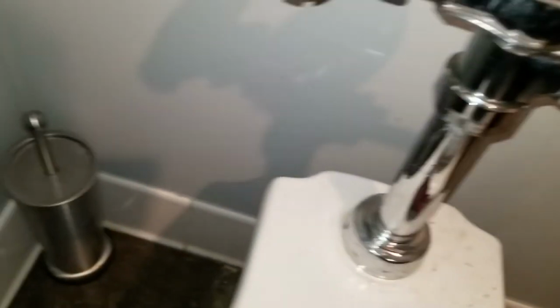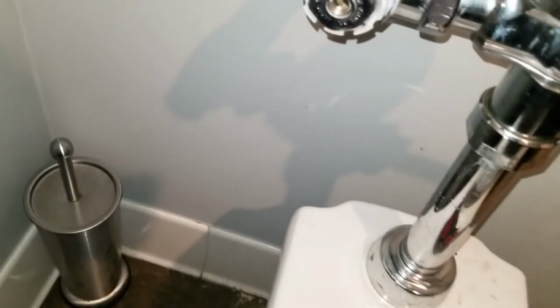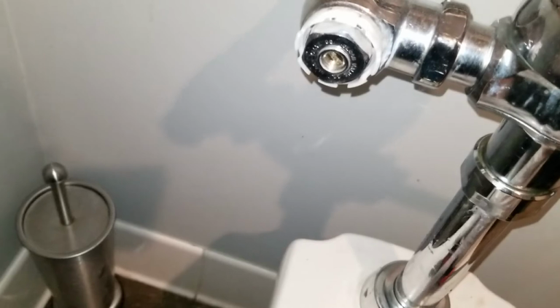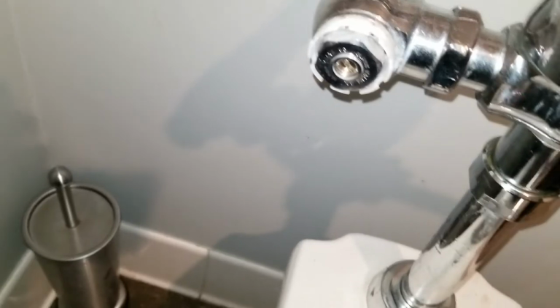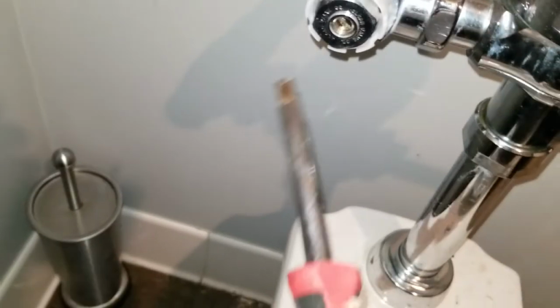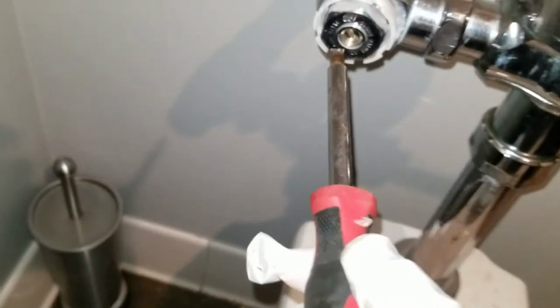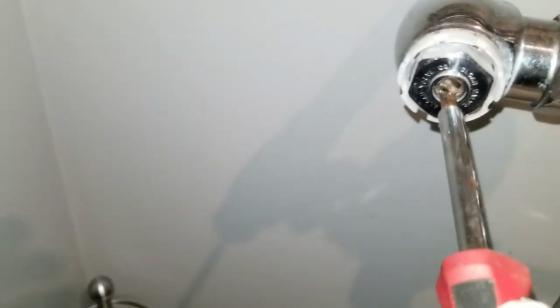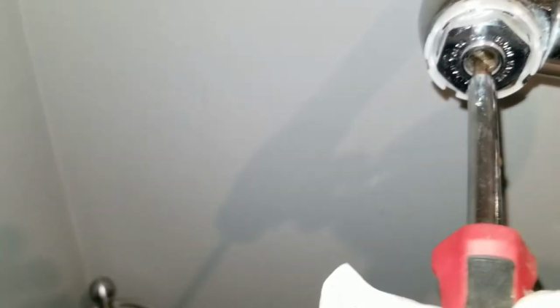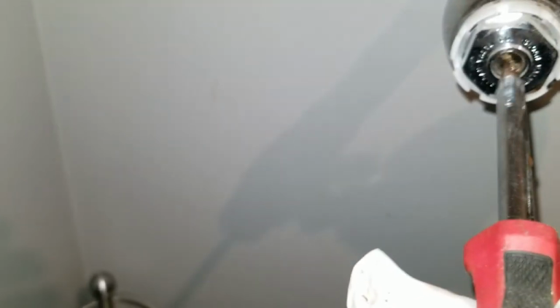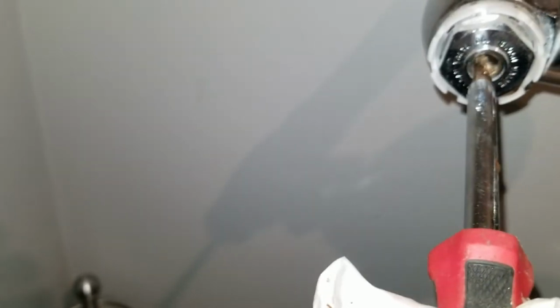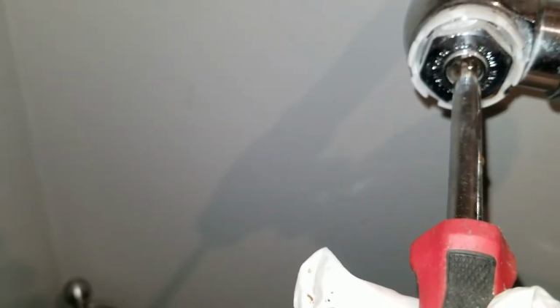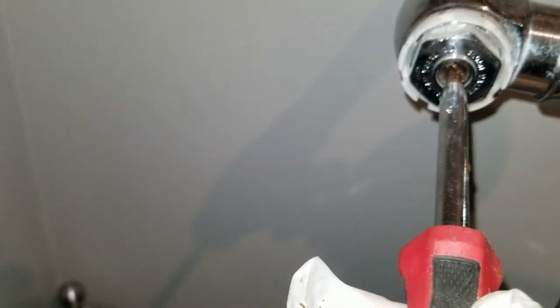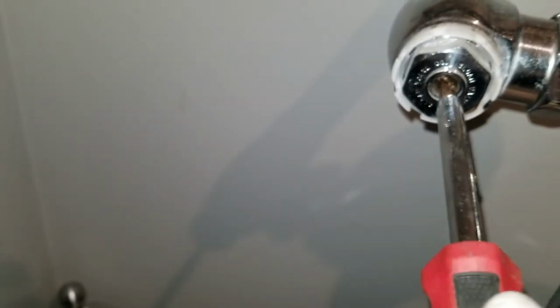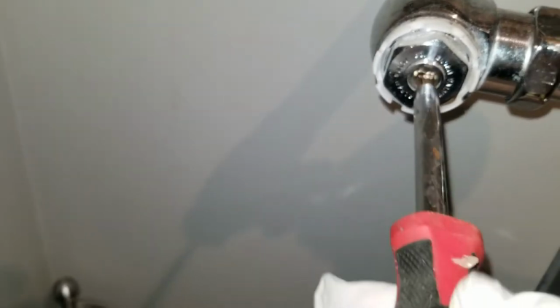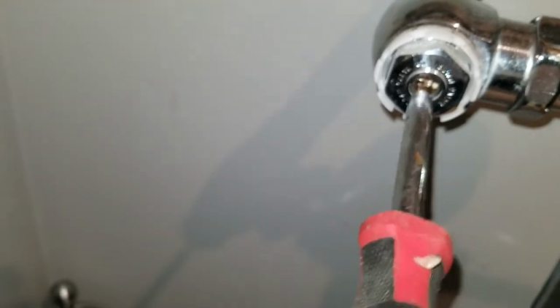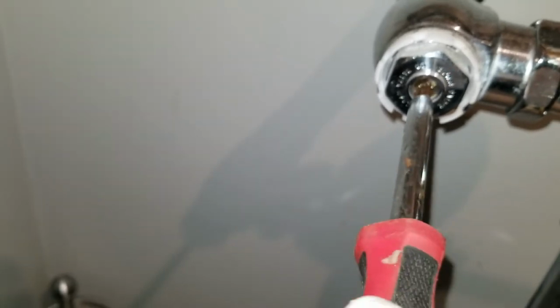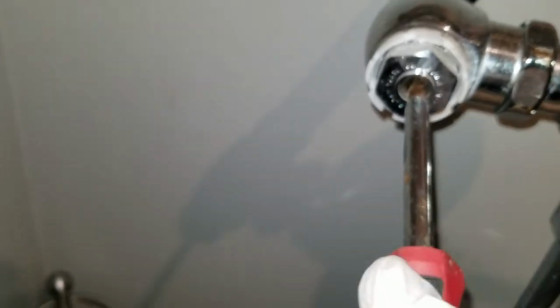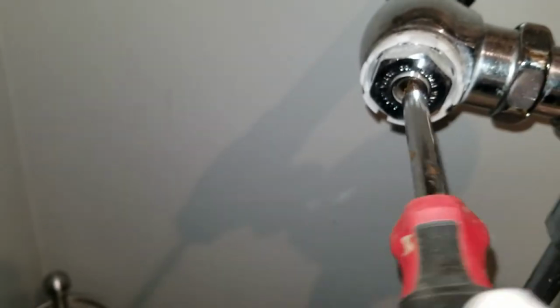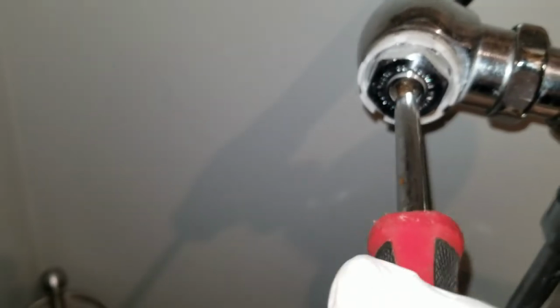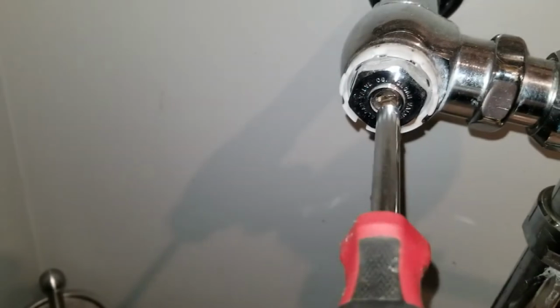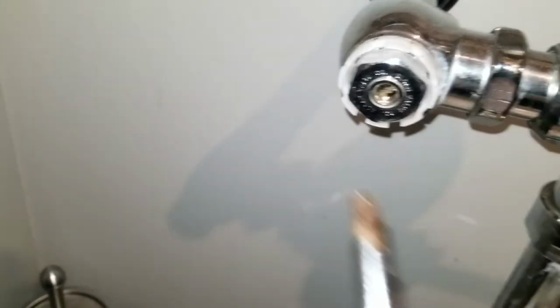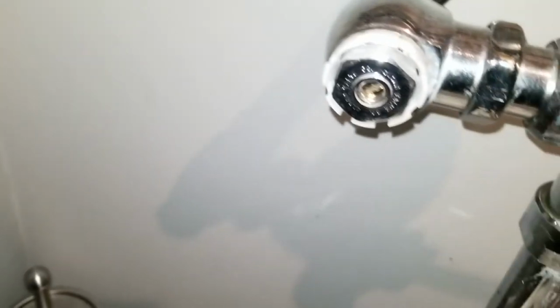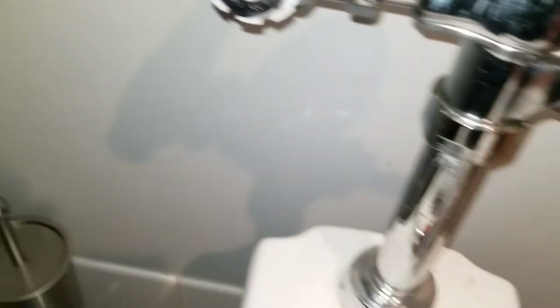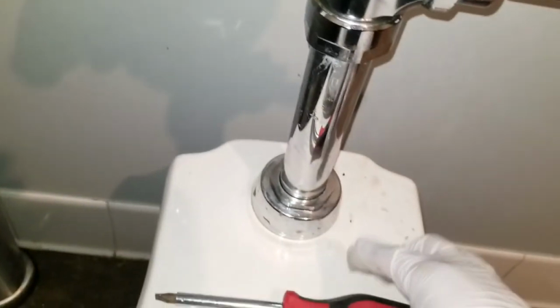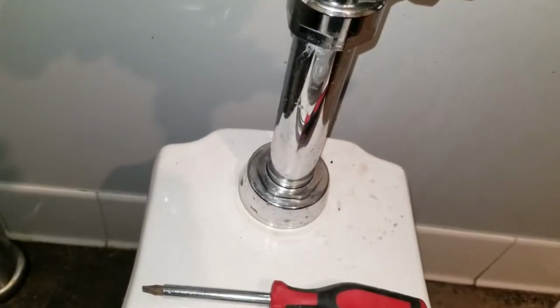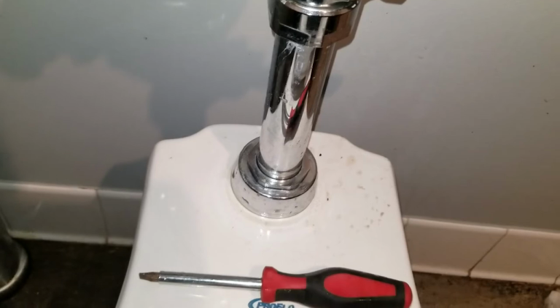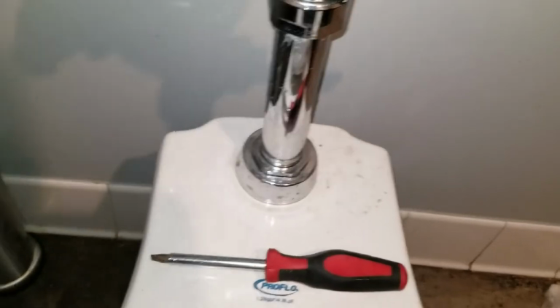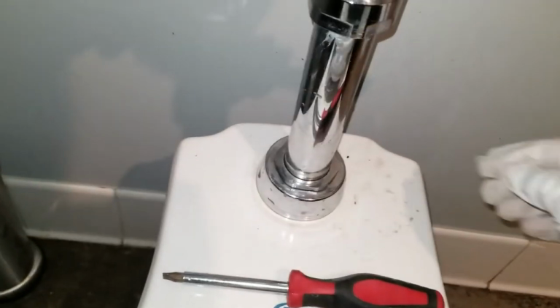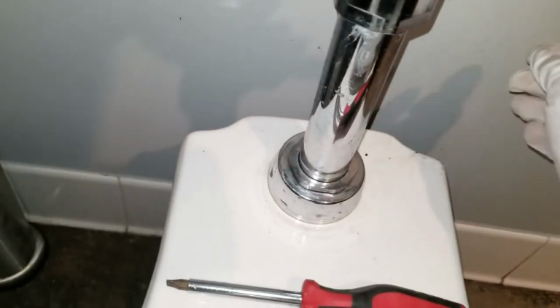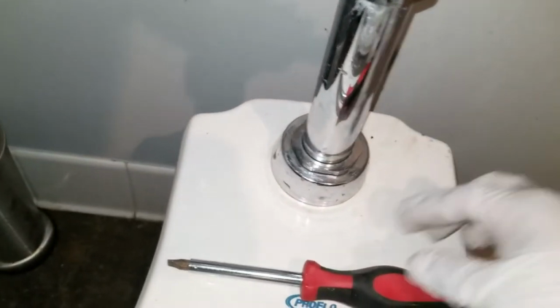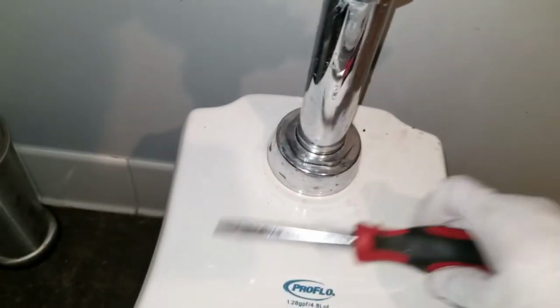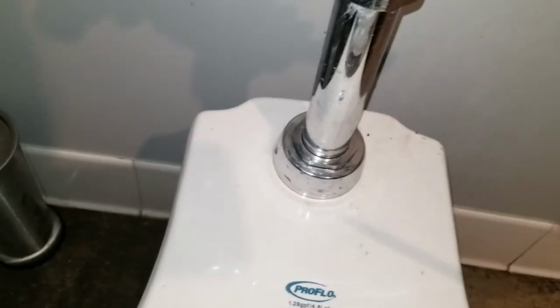Let's give it a try. Grab a flathead — see the little flathead insert. Spin it to the left slowly. There you go. Don't turn it on all the way, just in case it leaks again.